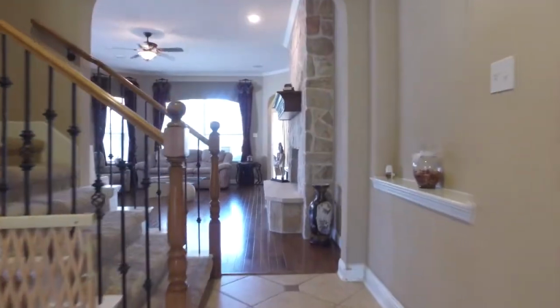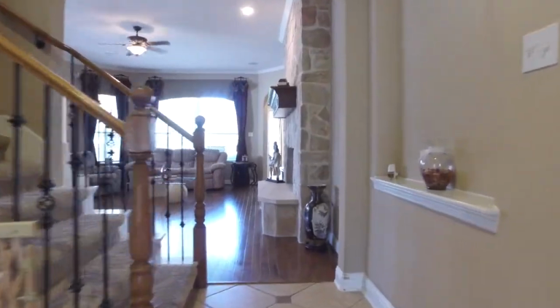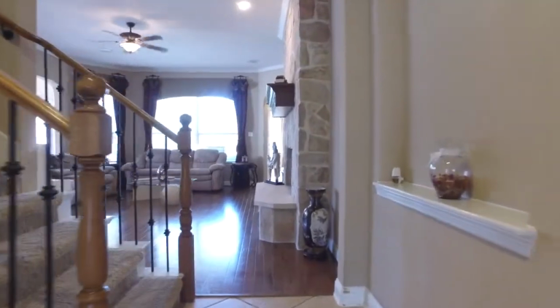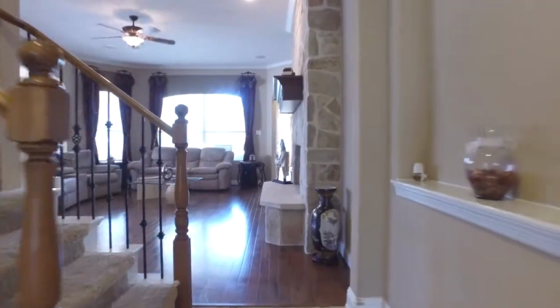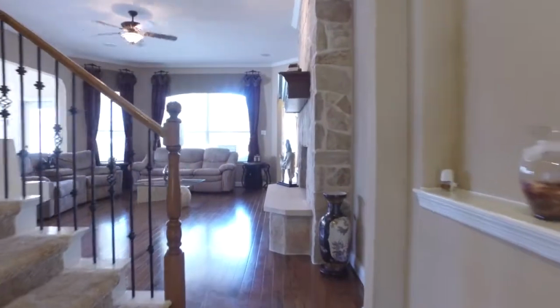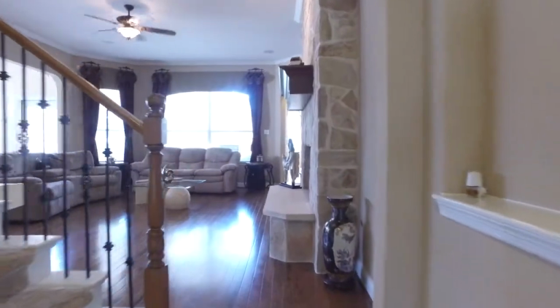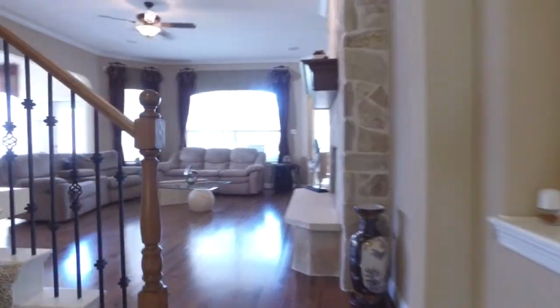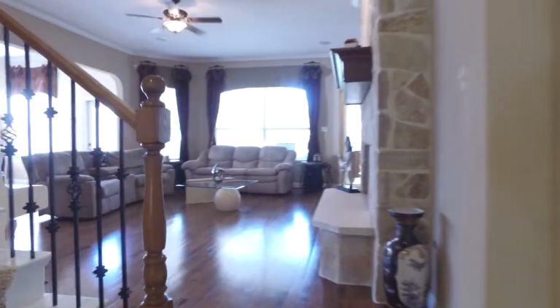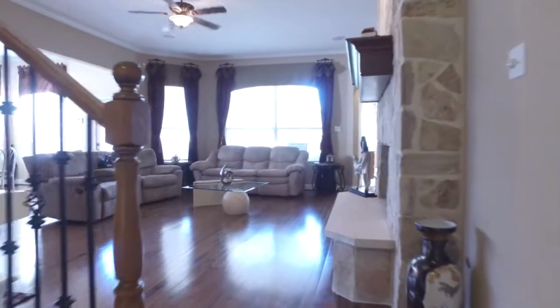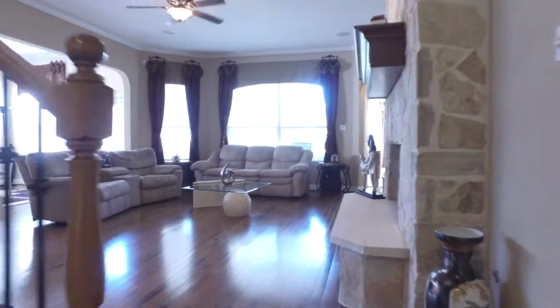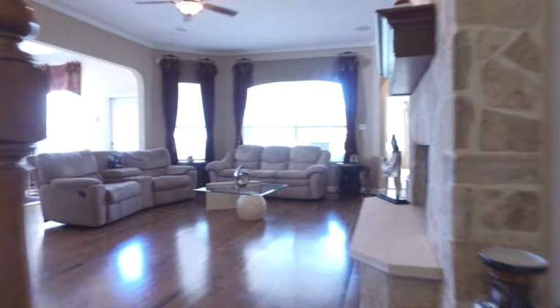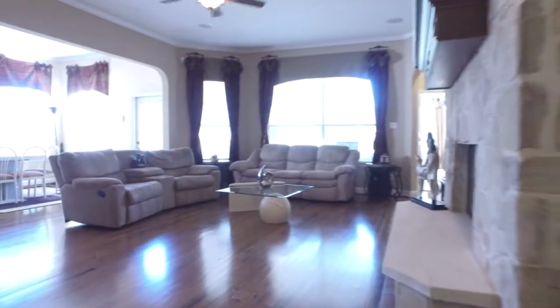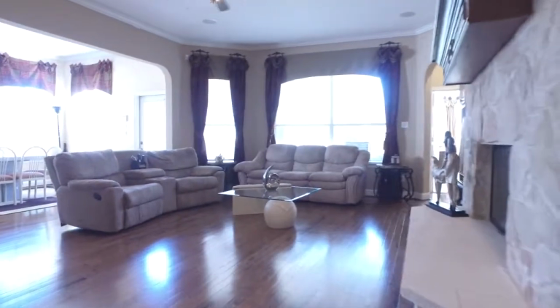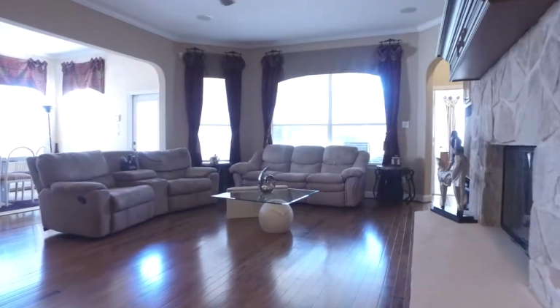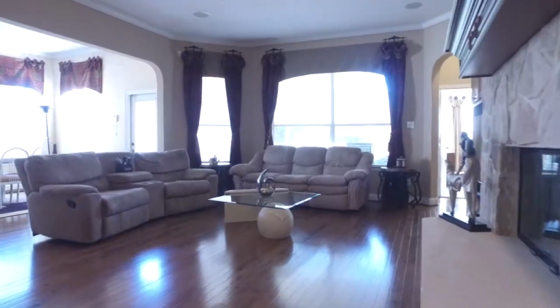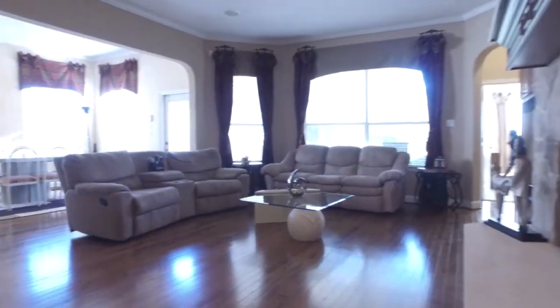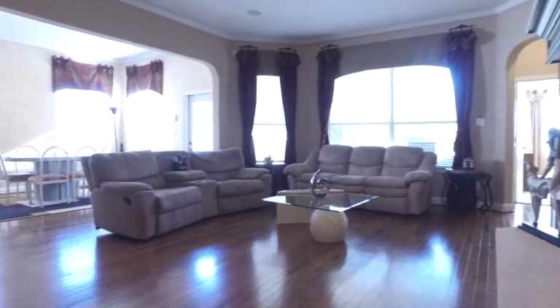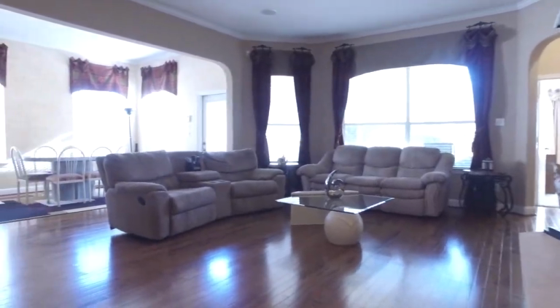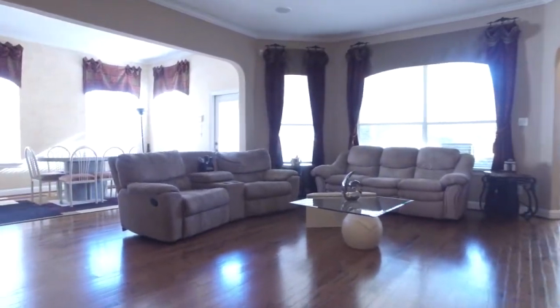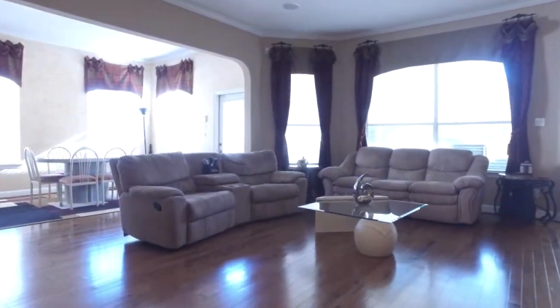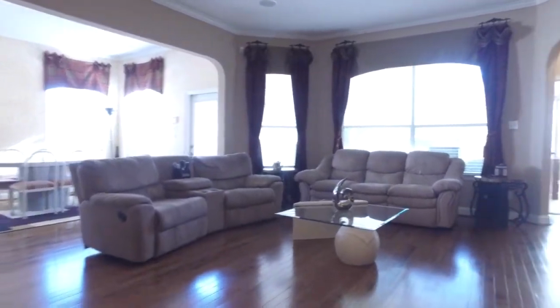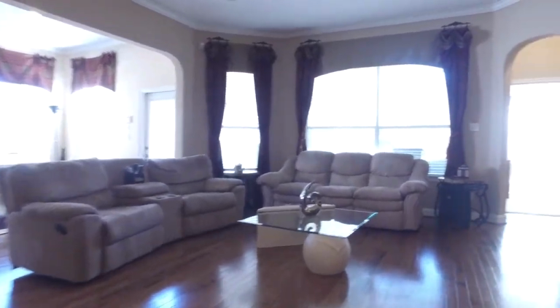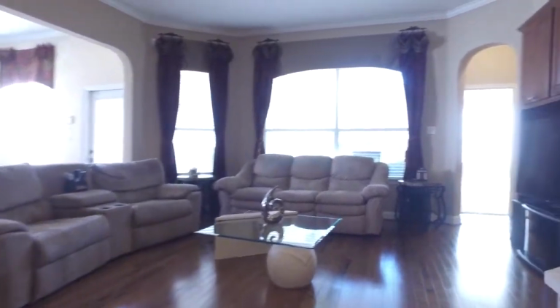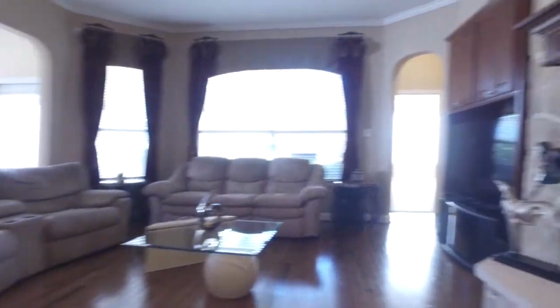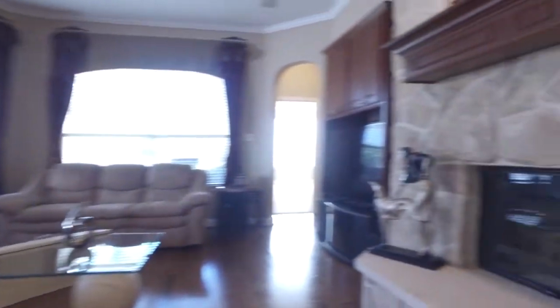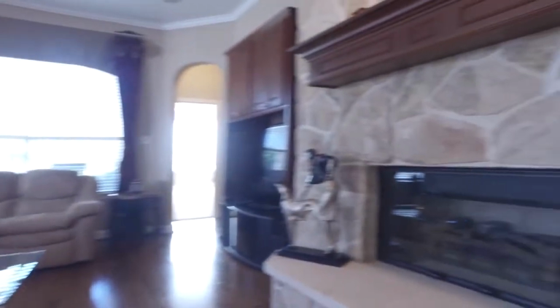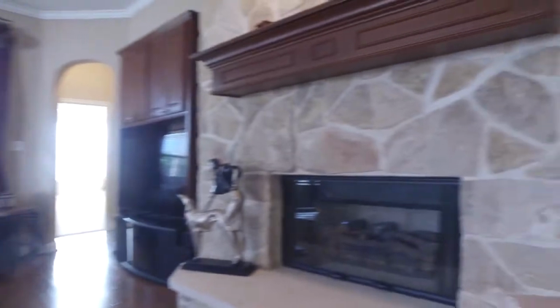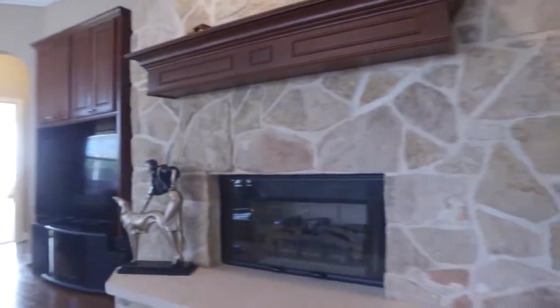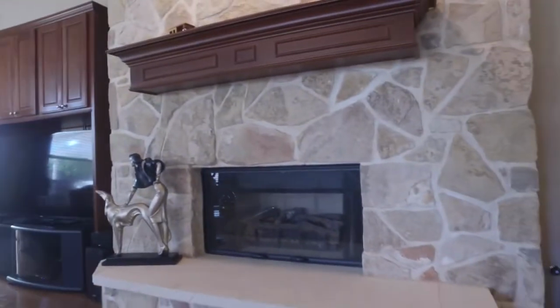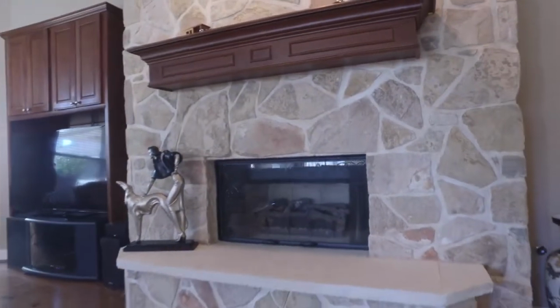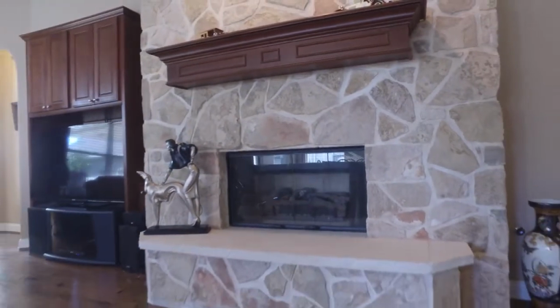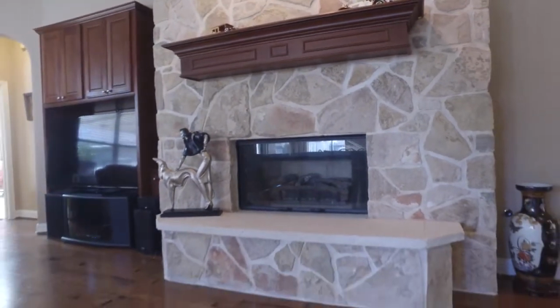The tile flooring past the art niches leads into a large family room with hardwood floors, lots of natural light from large windows, and a beautiful stone fireplace.